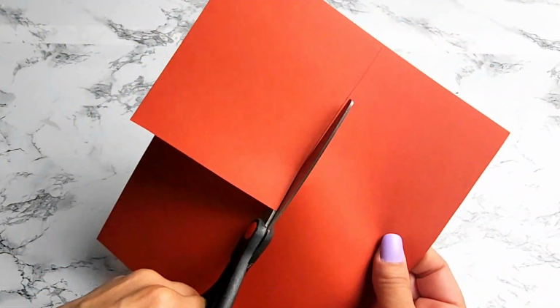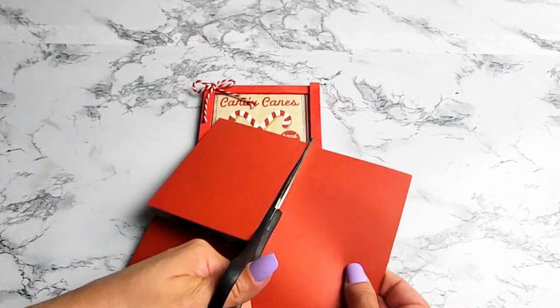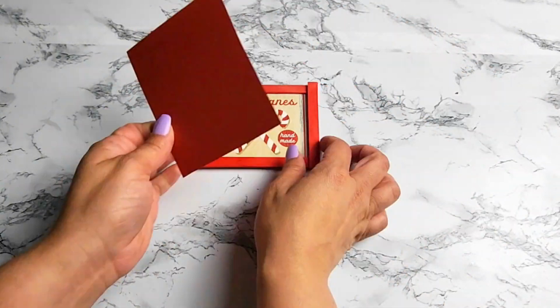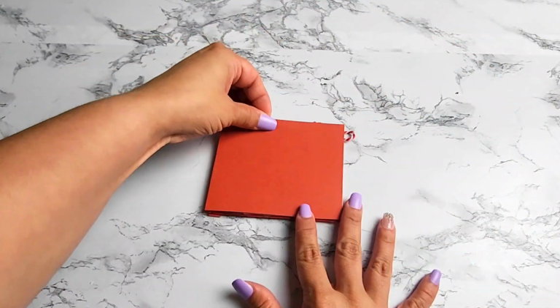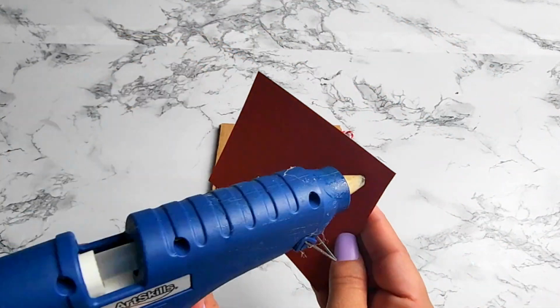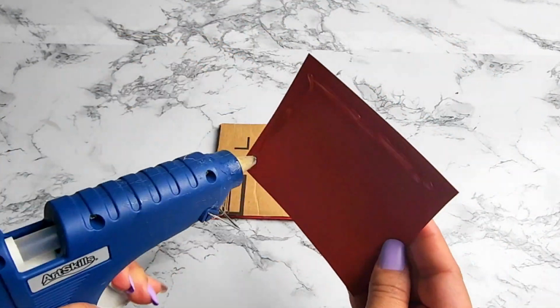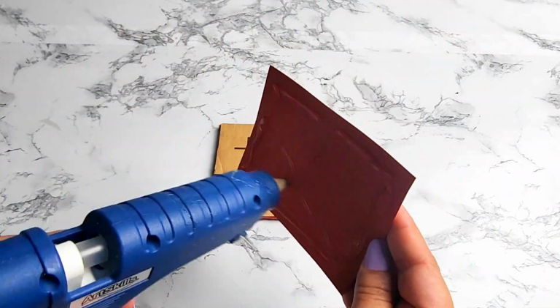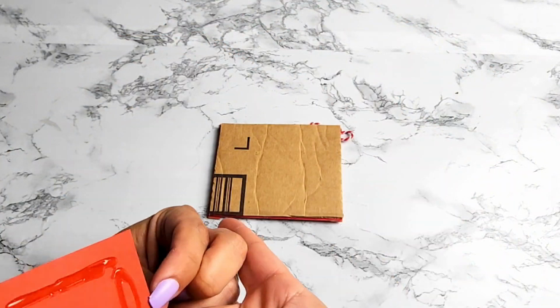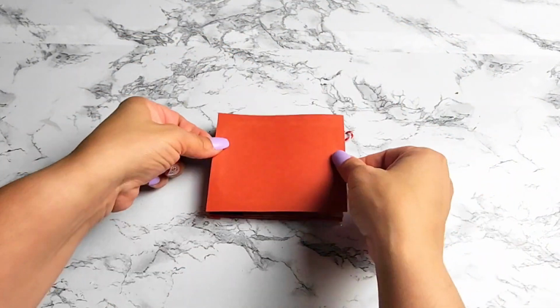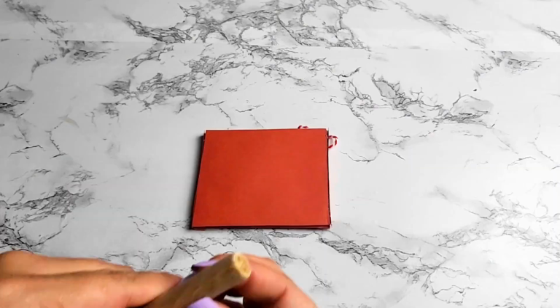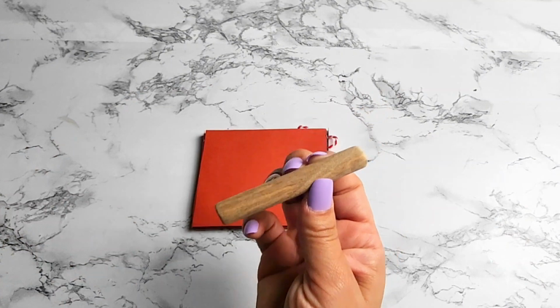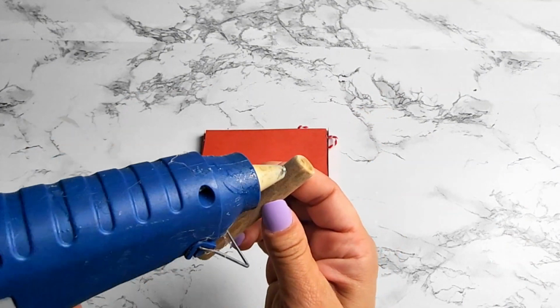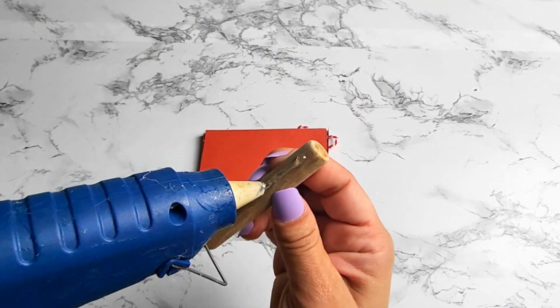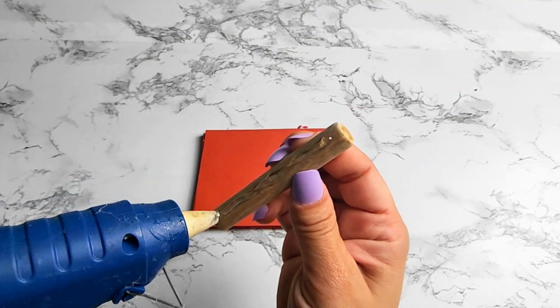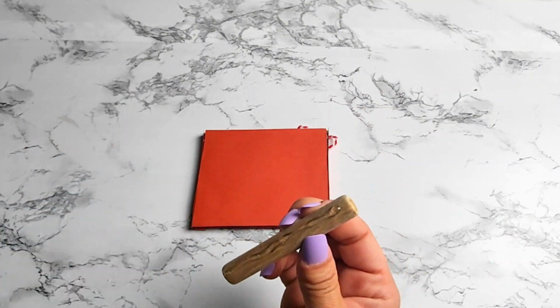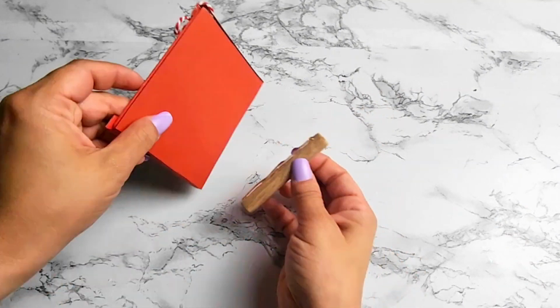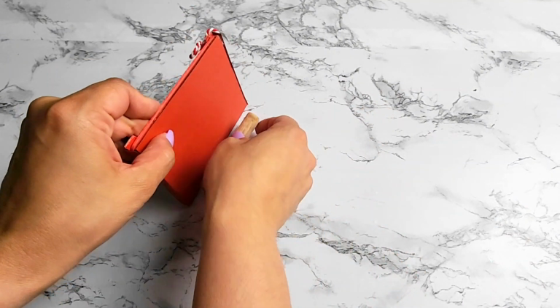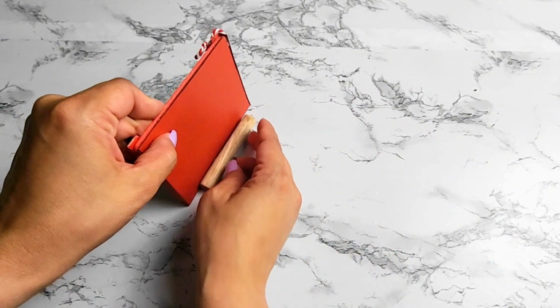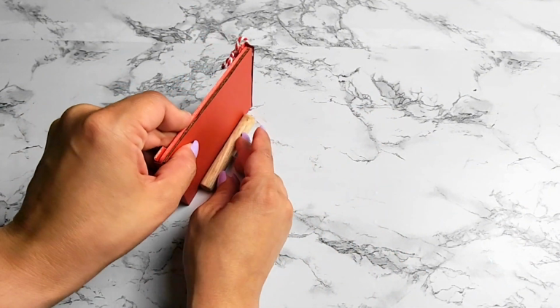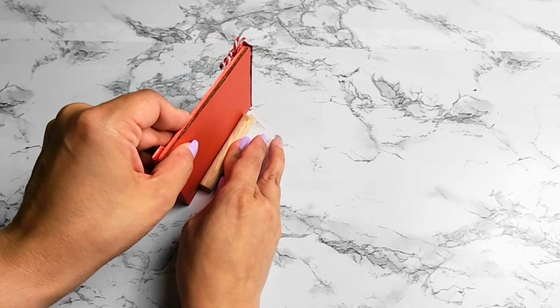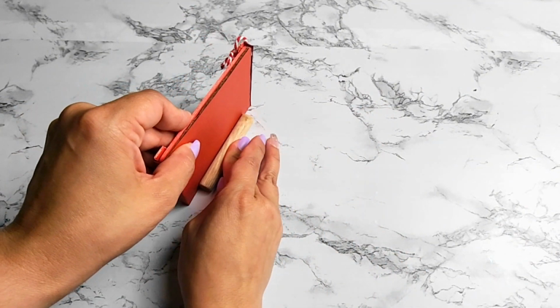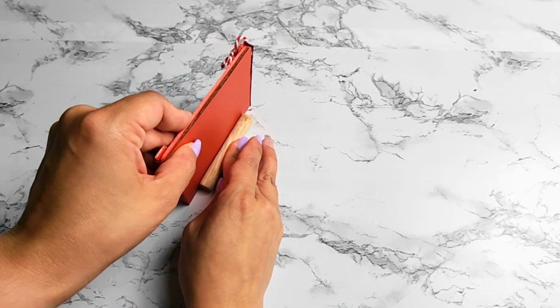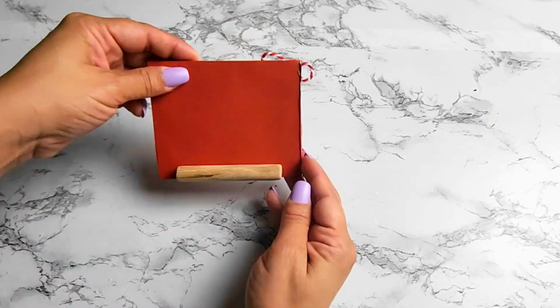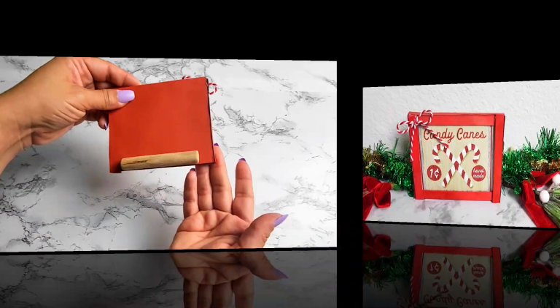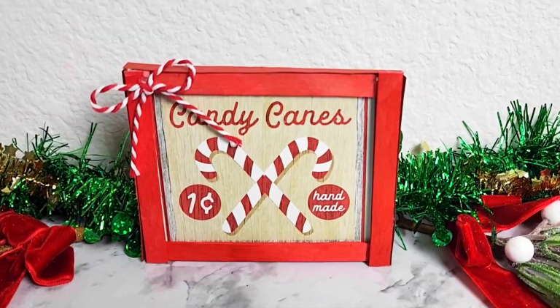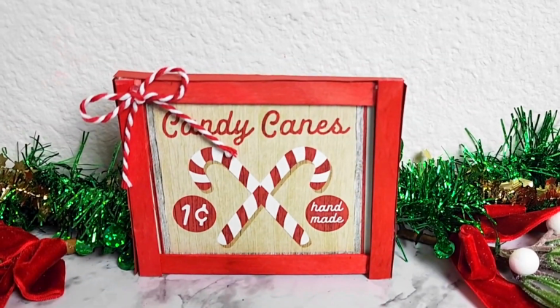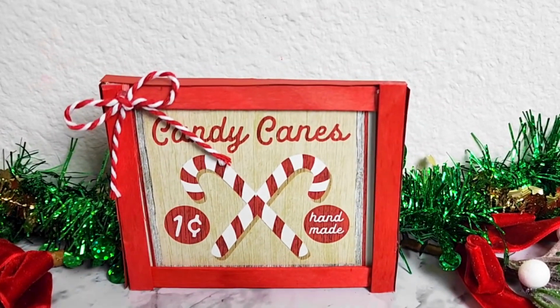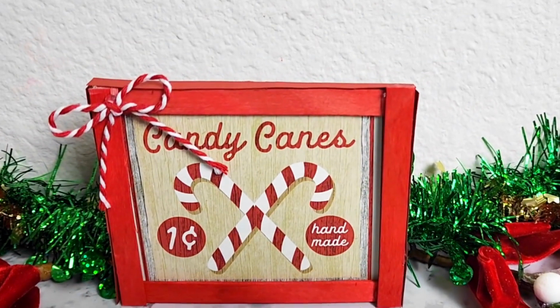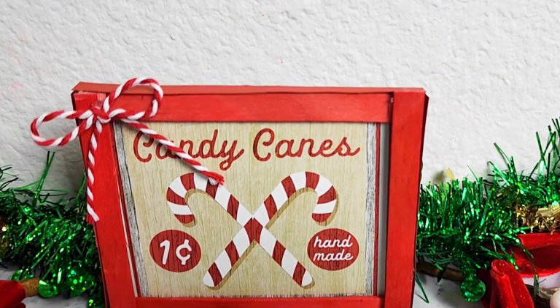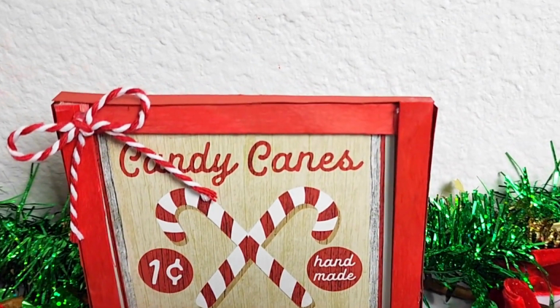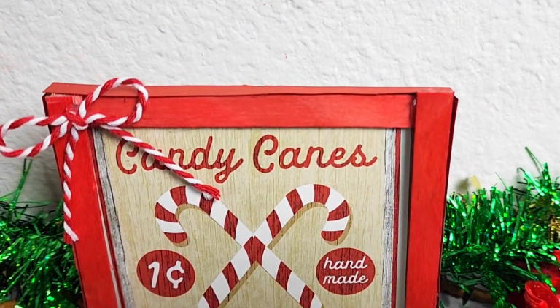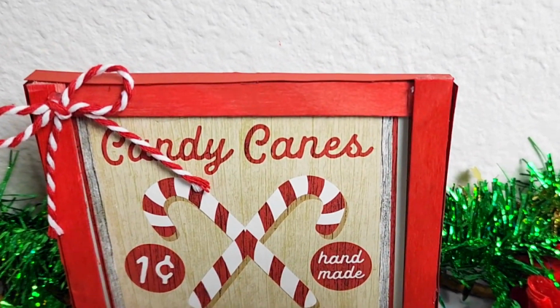I'm going to be flipping the sign over because I don't want the cardboard to show in the back, so I'm covering it with some red cardstock paper. I added a wood slice to the back of the sign so it can stand on its own, and that's going to be all for this sign. I put it on my tiered tray and I'll show you how it looks.